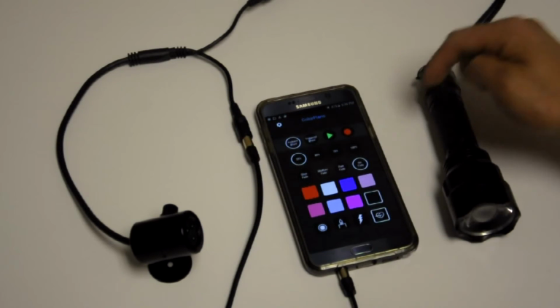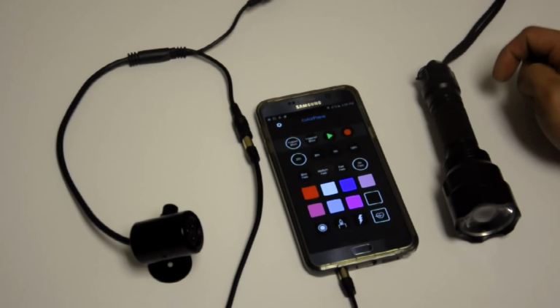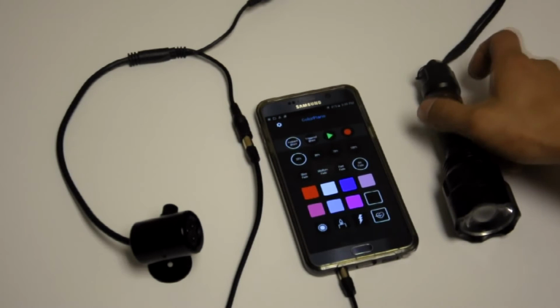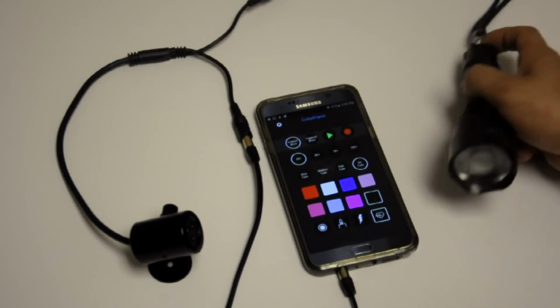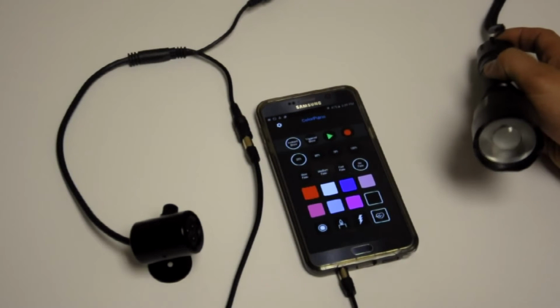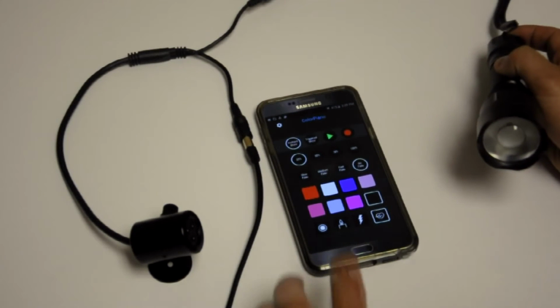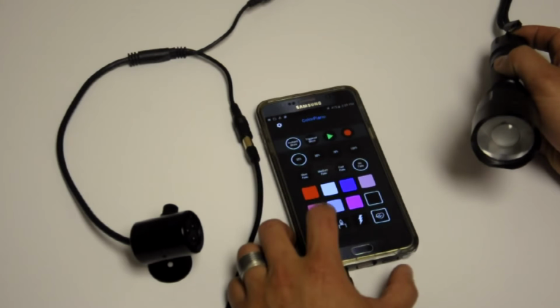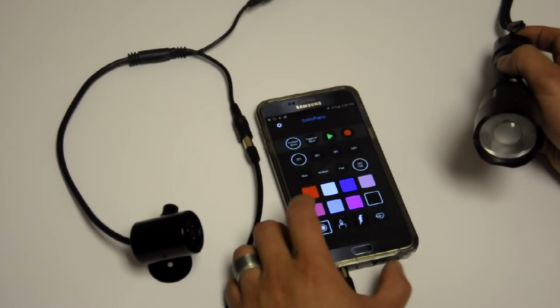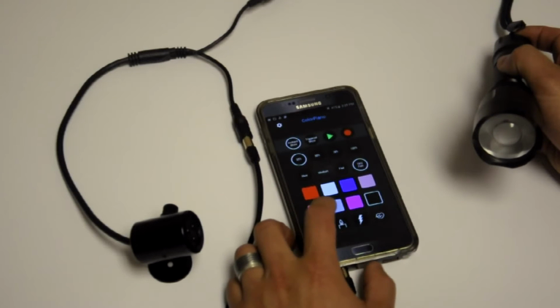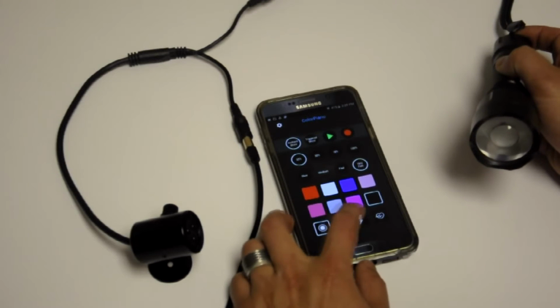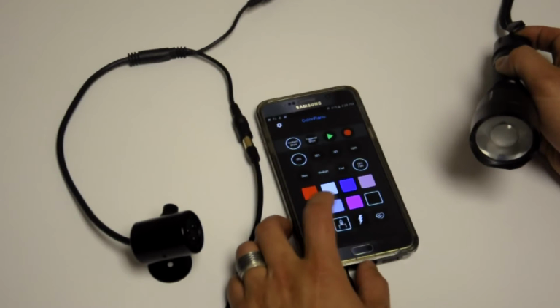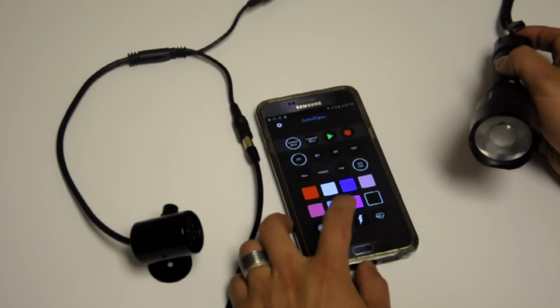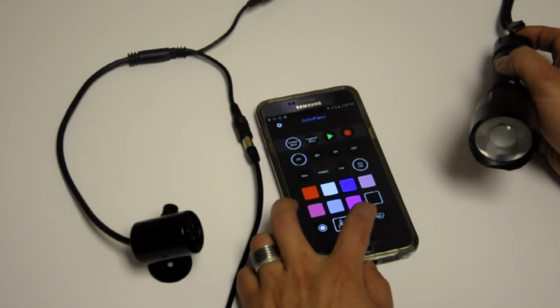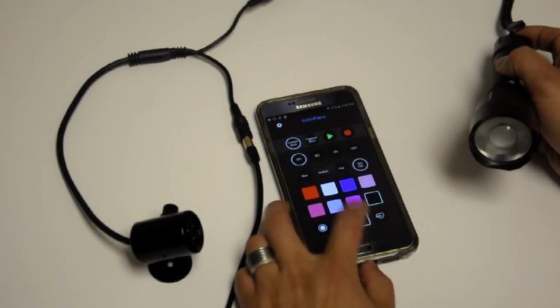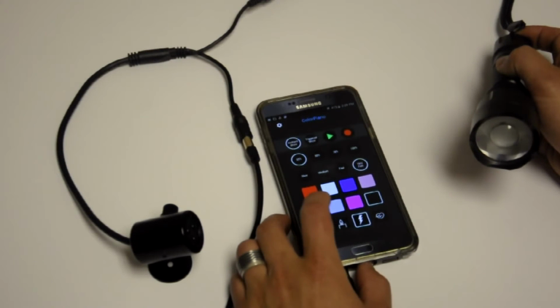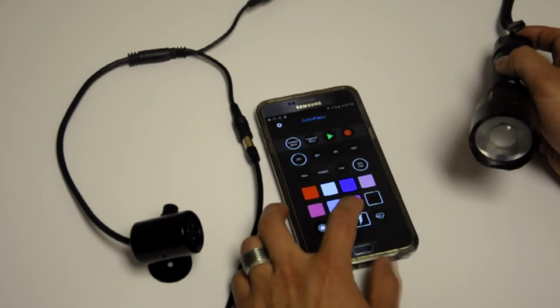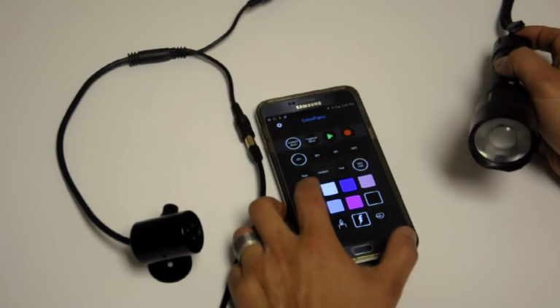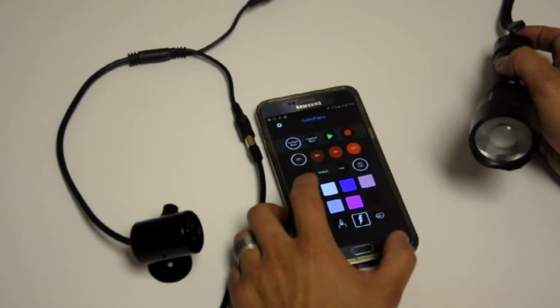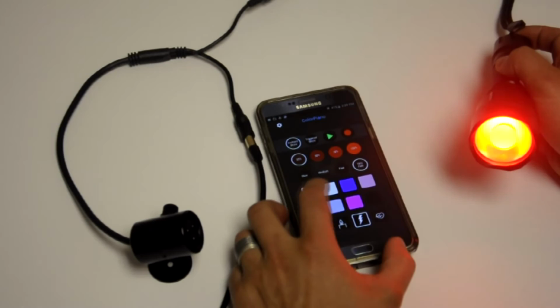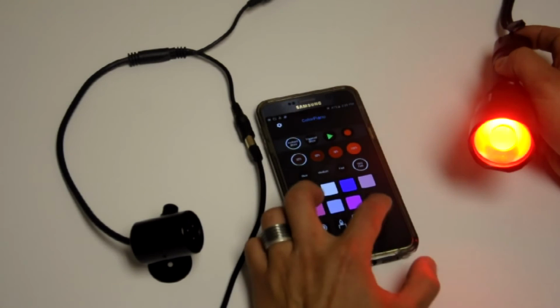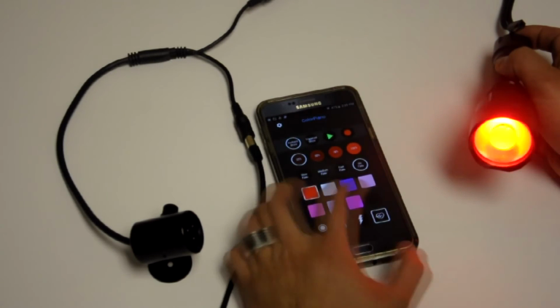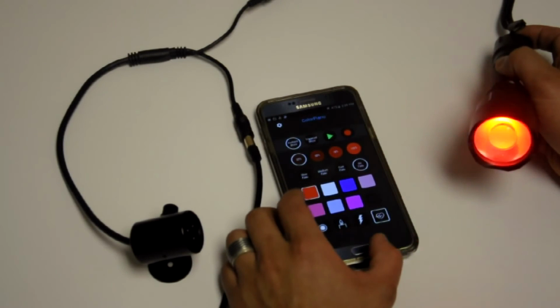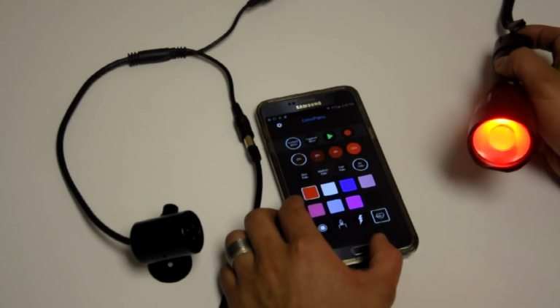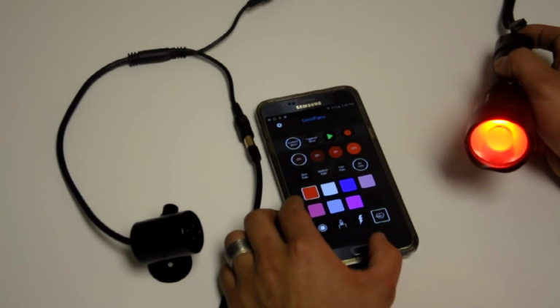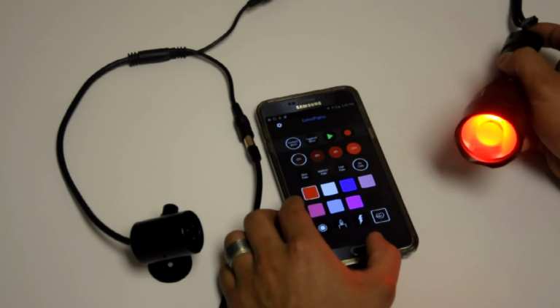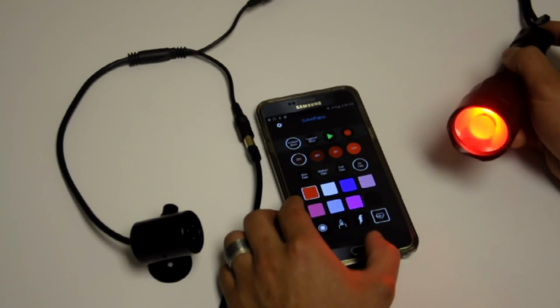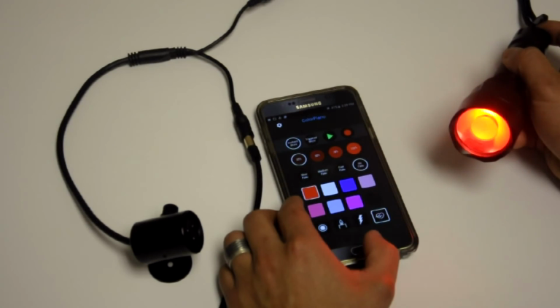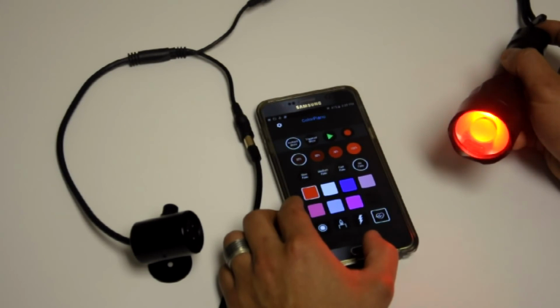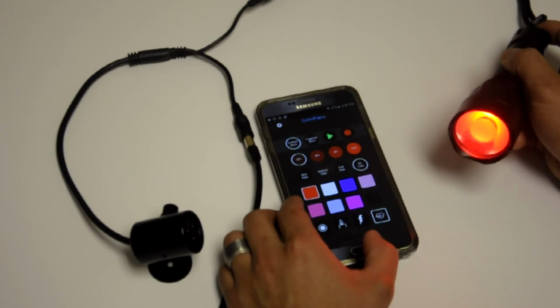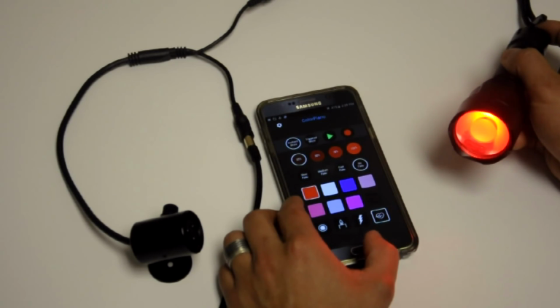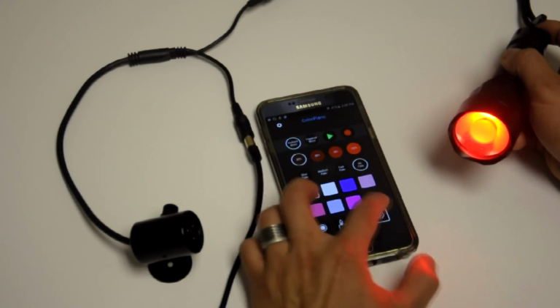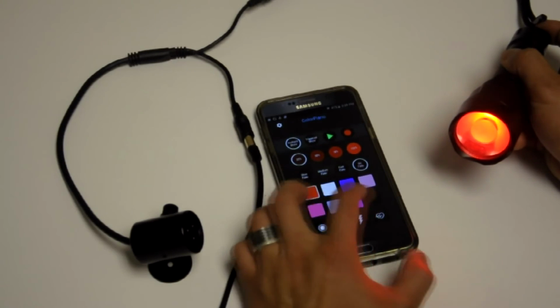You also have various modes such as strobing, candle flicker, lightning patterns, or heartbeat. Some of these modes will have the motor vibration already built in.